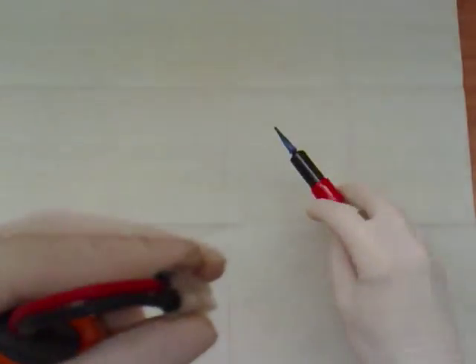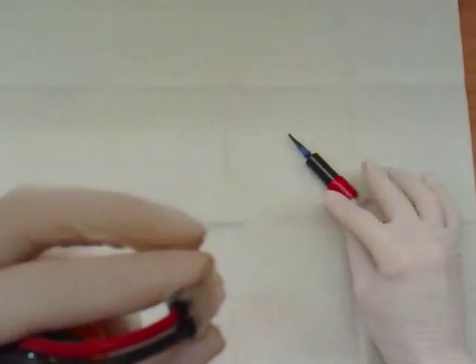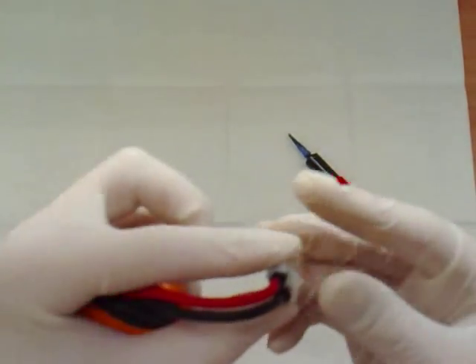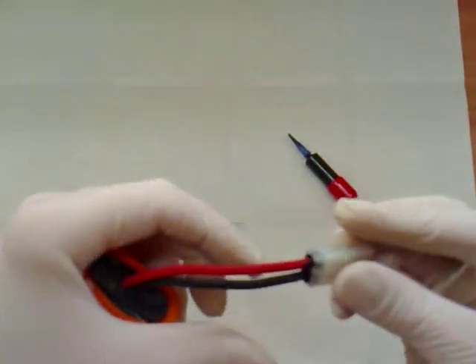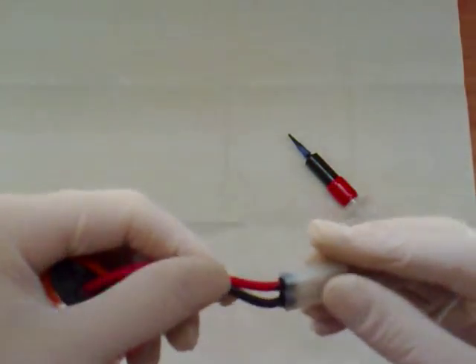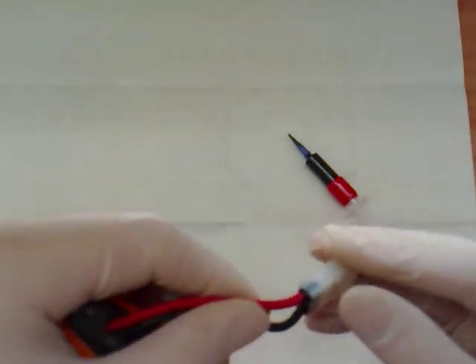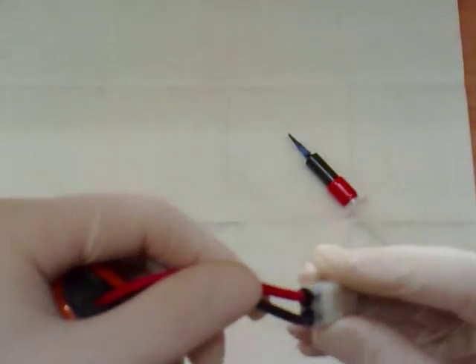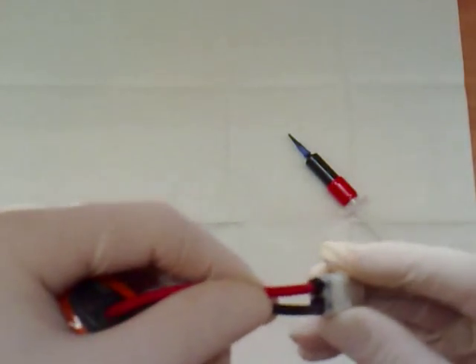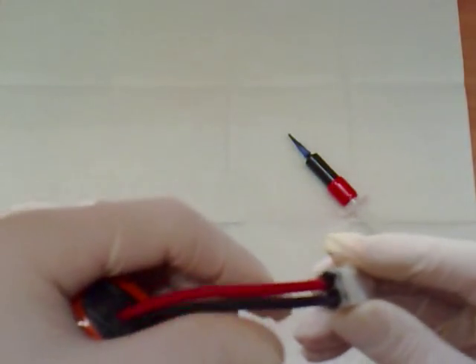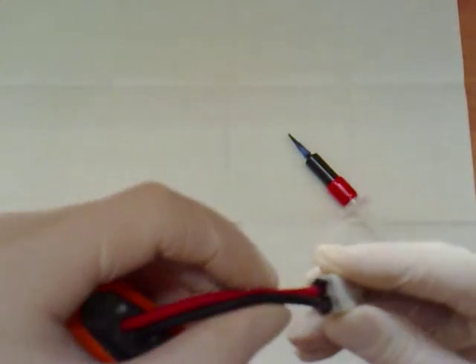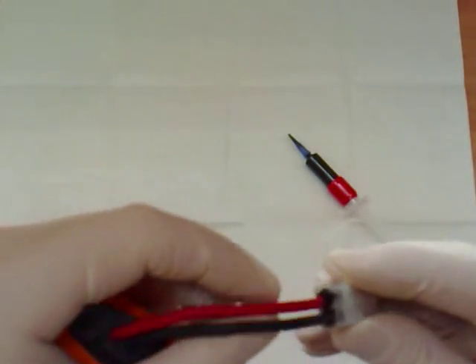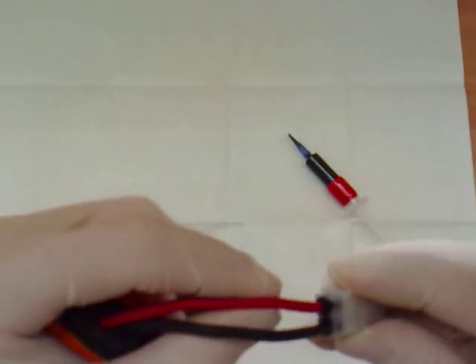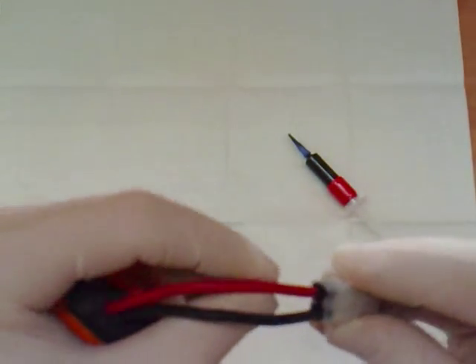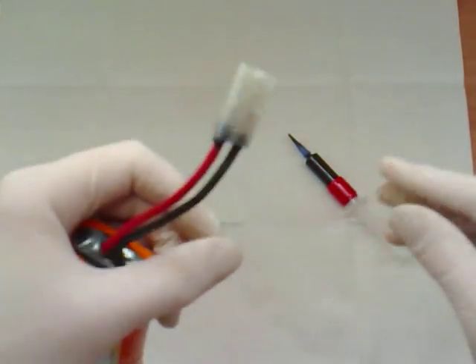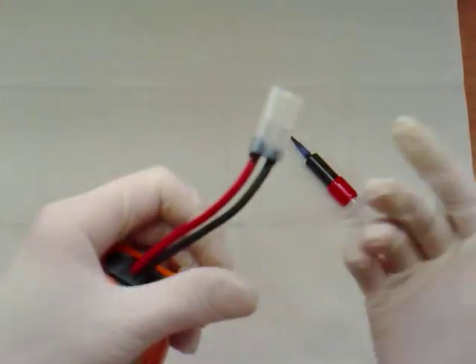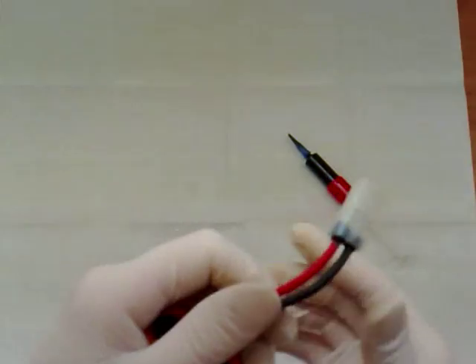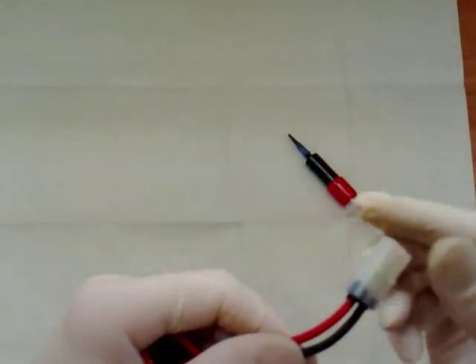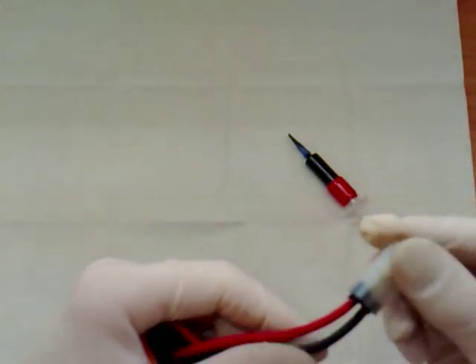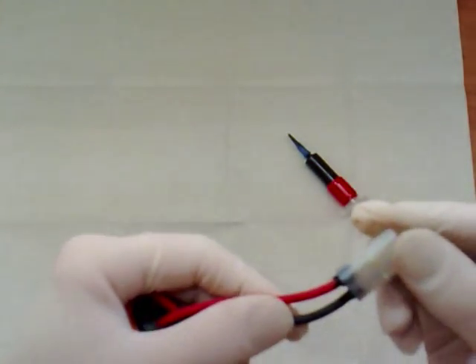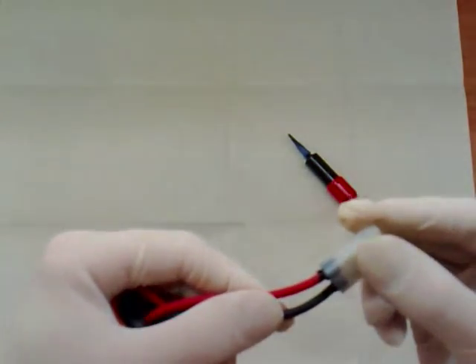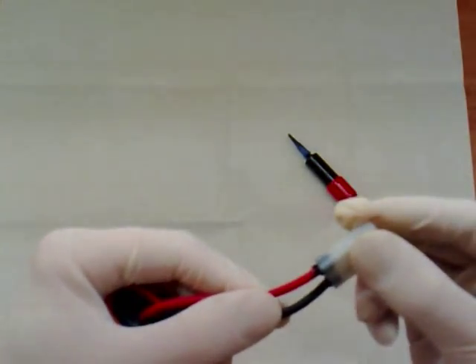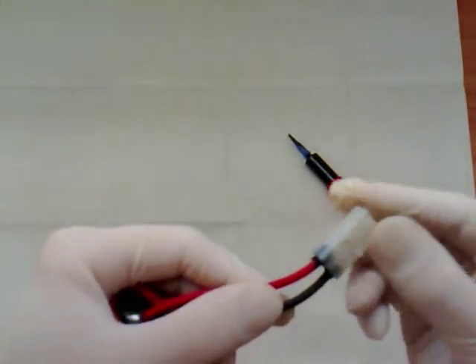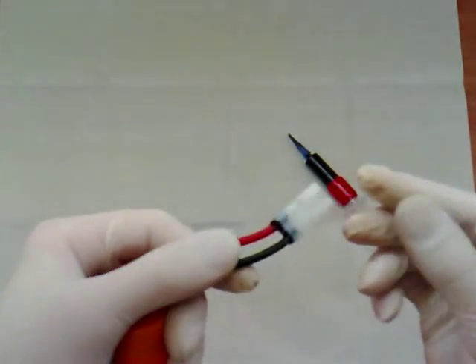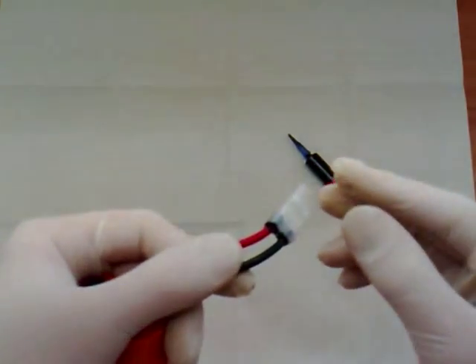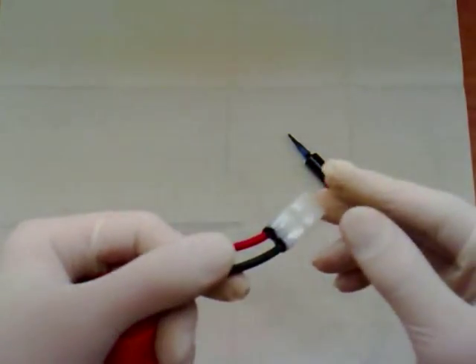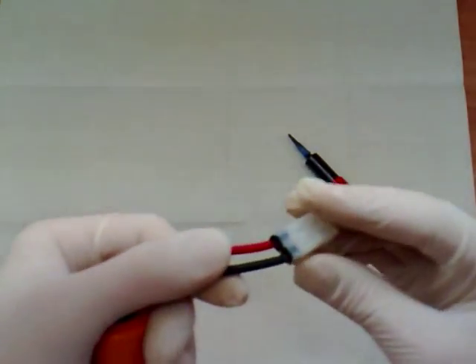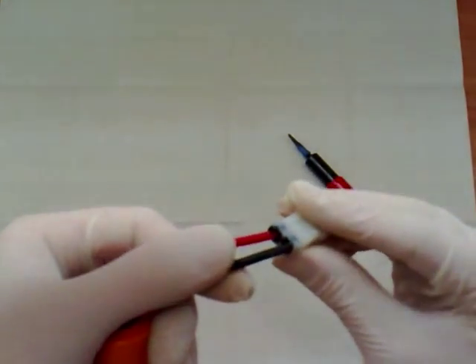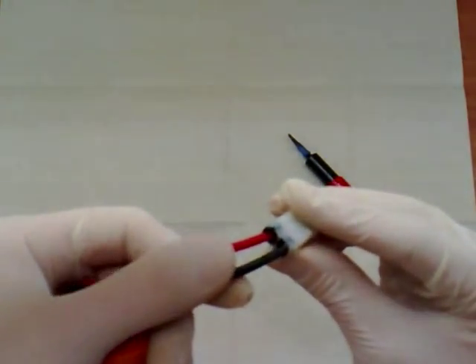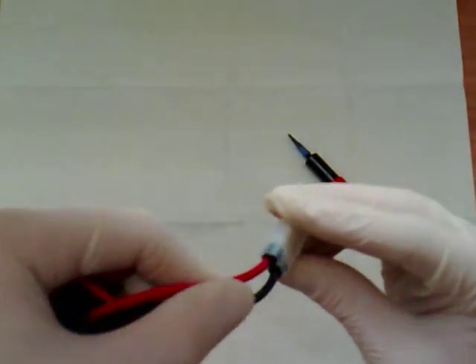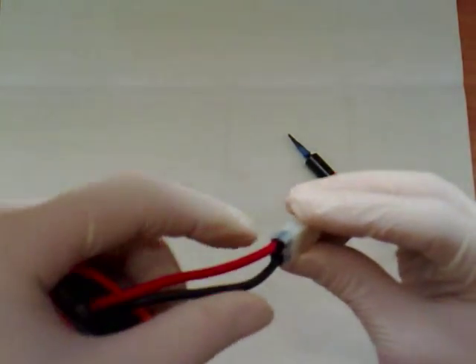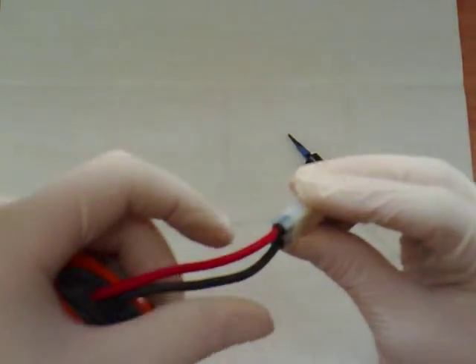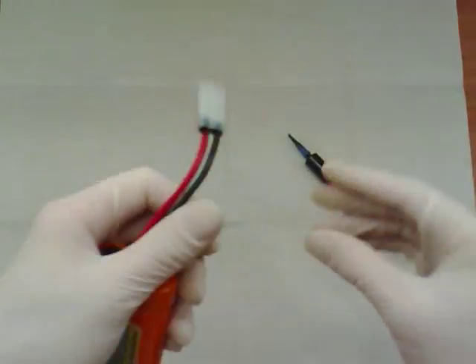If you don't want to finish it off too precisely, you can just use a bit of soapy water to clean up. If you want to make it neat, some white spirit would do the trick.